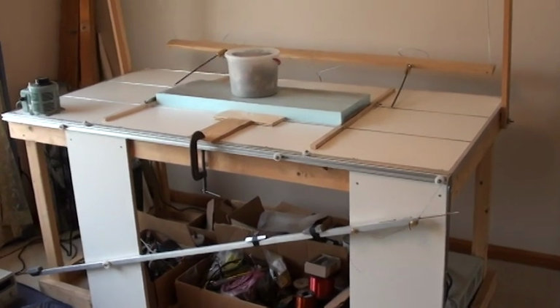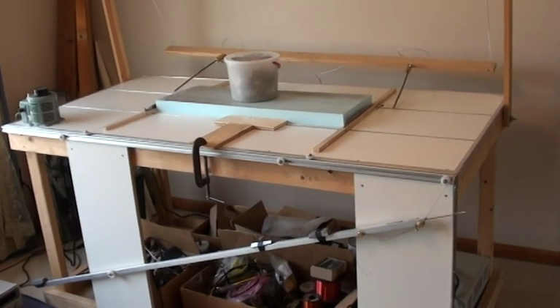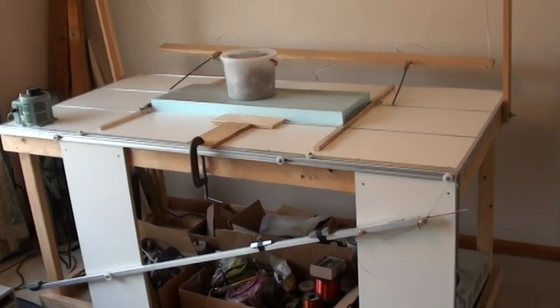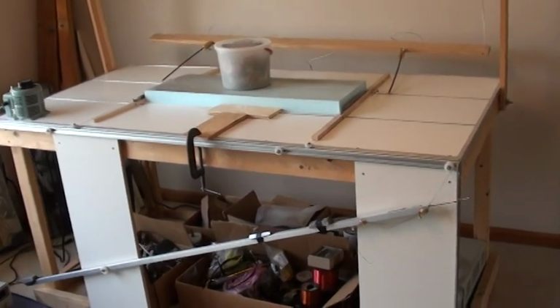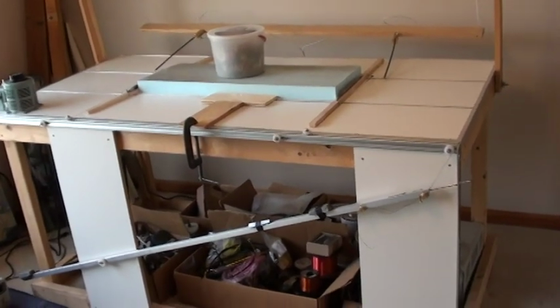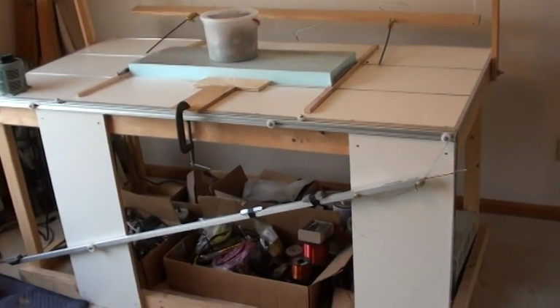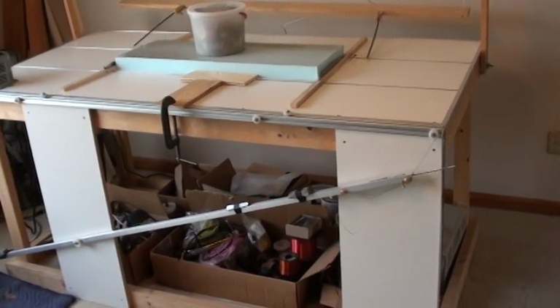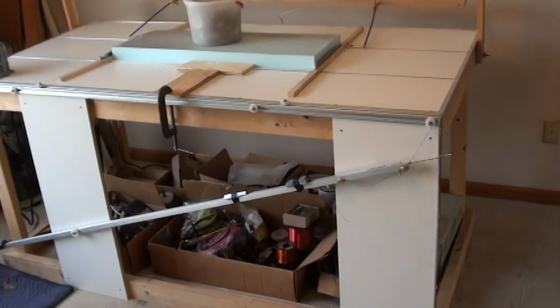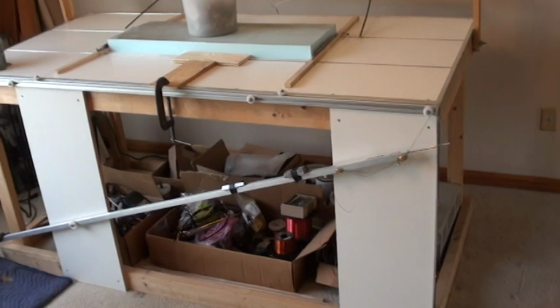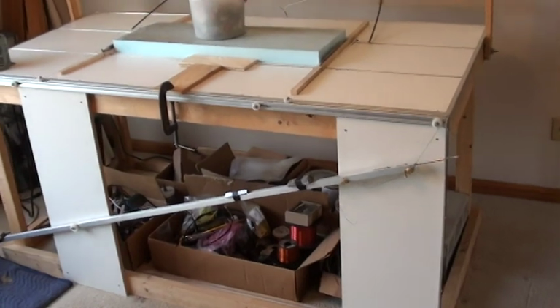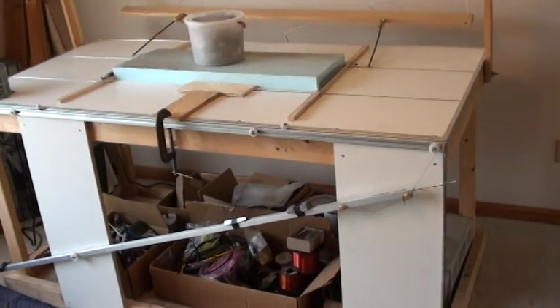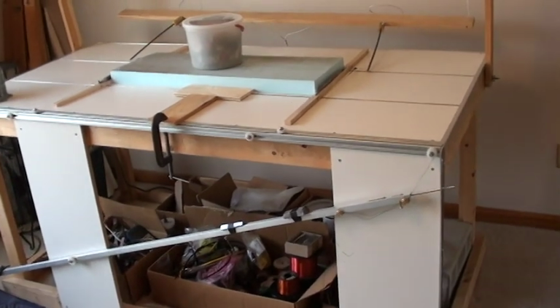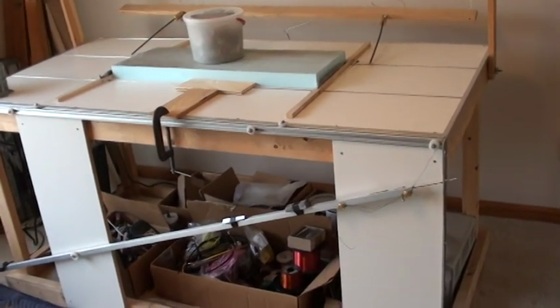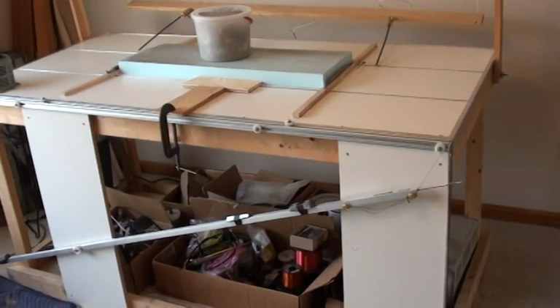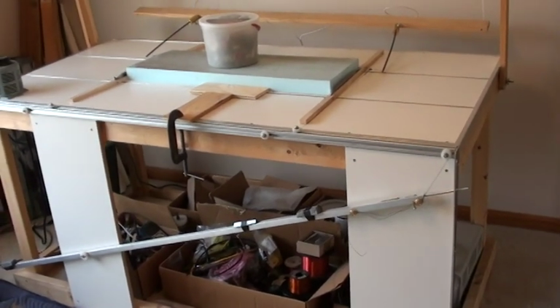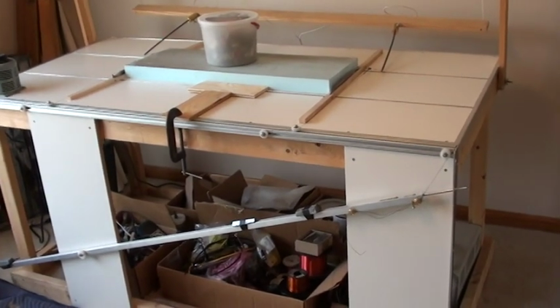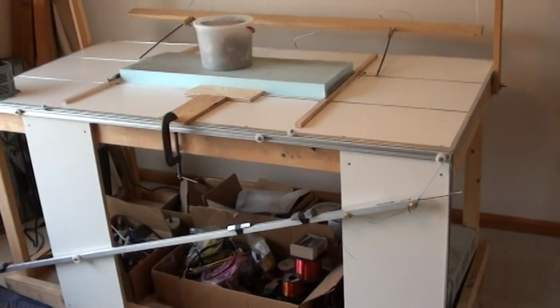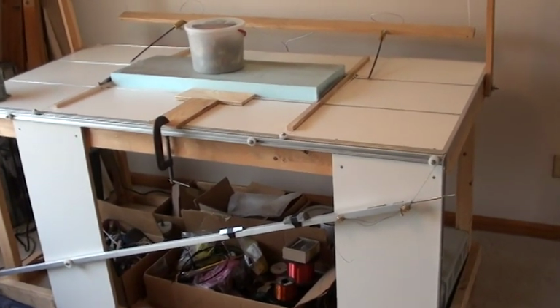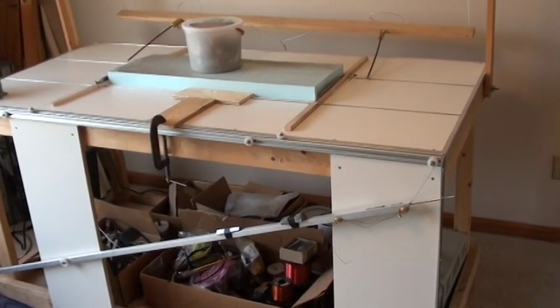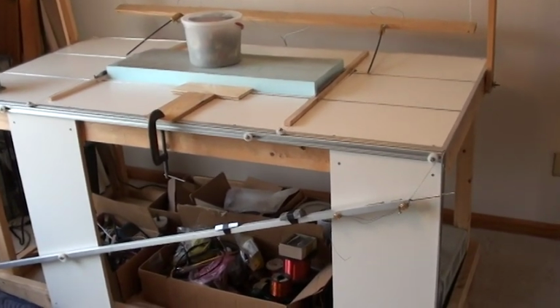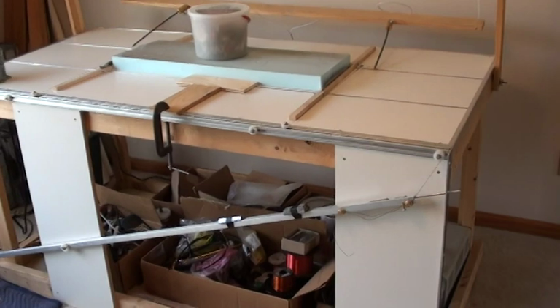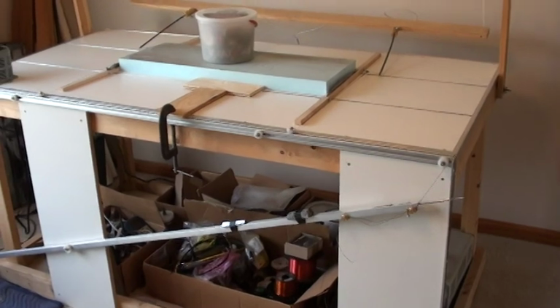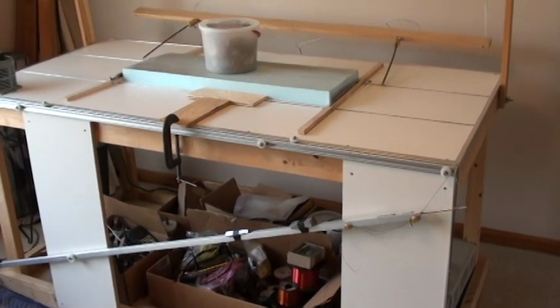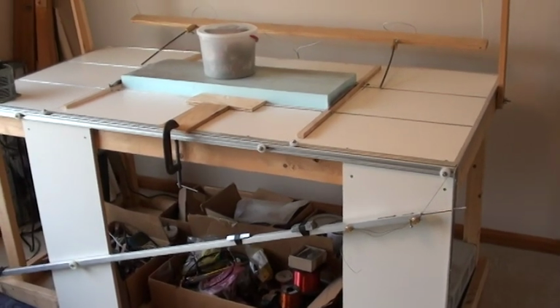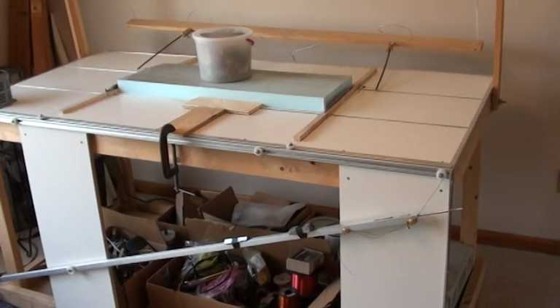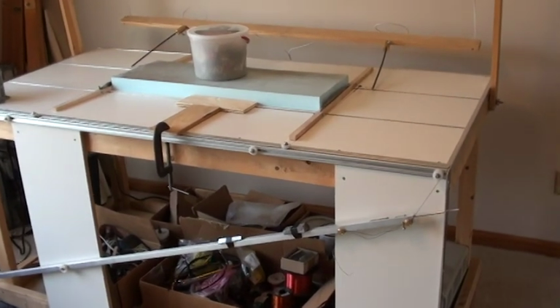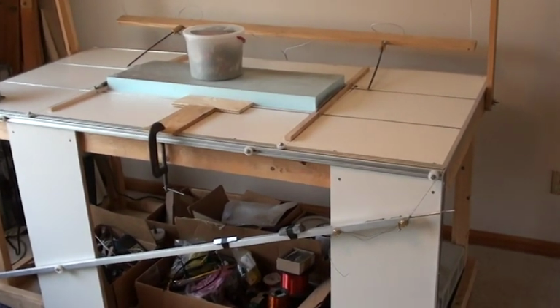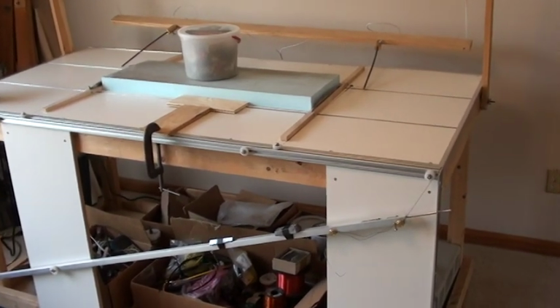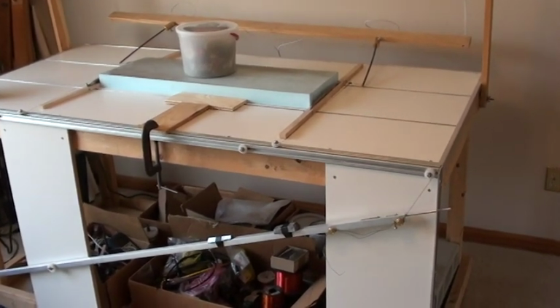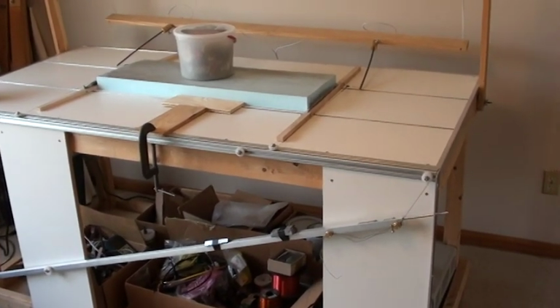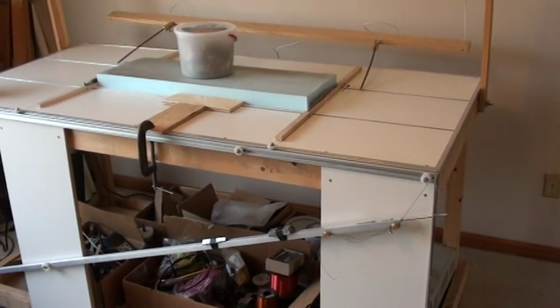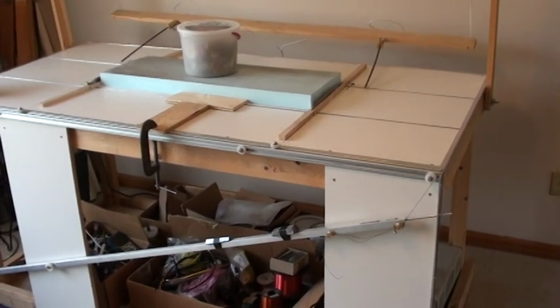Hello everybody, this is Dyno Don here. What I'm going to show you today is my hot wire foam cutter, which is a gravity feed system, hands off. All you do is release the weight and let her go.